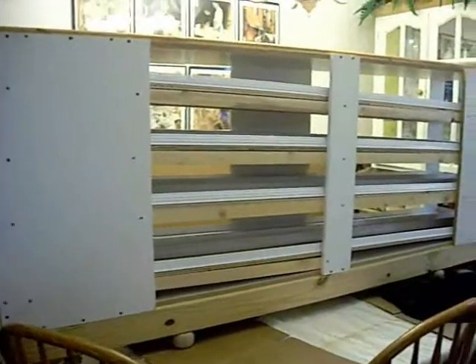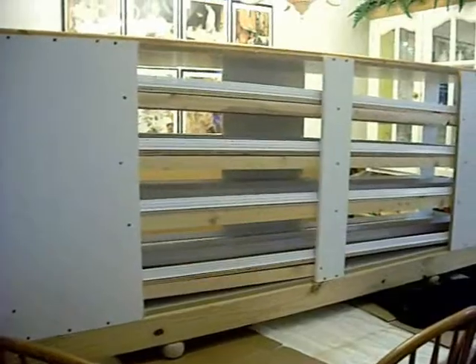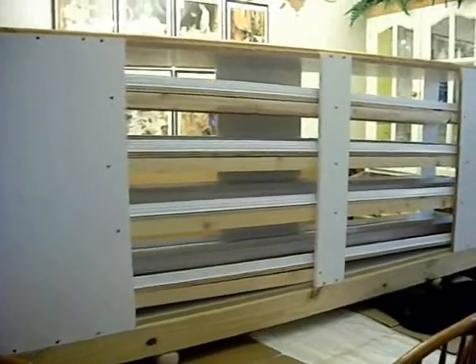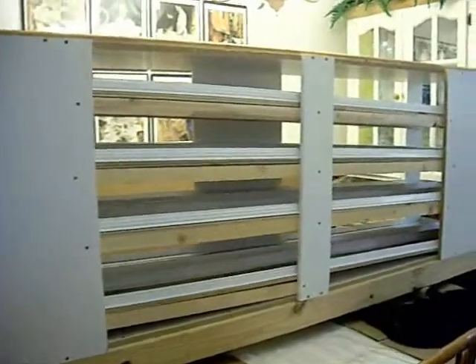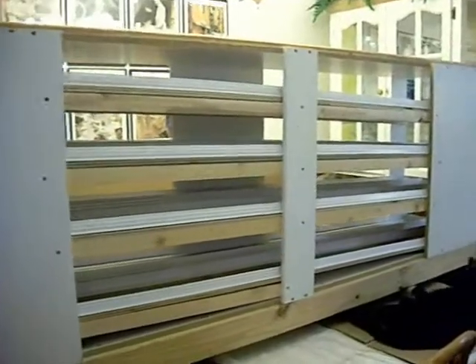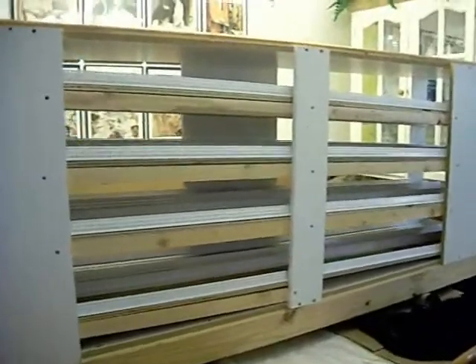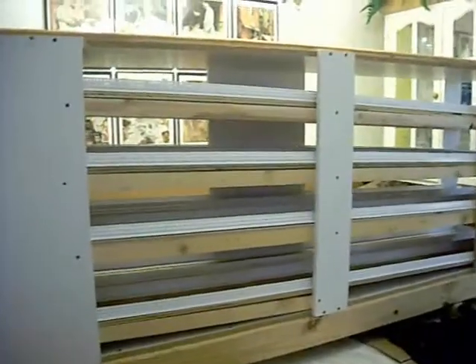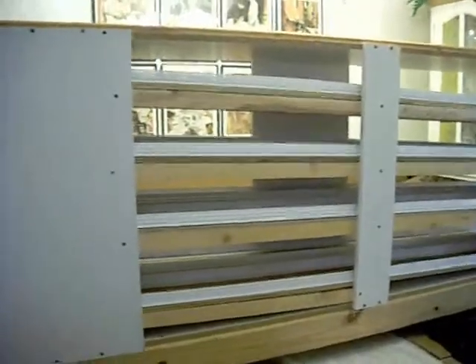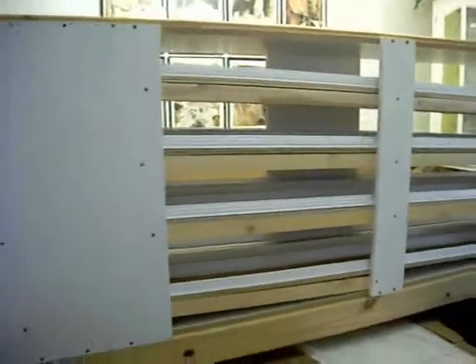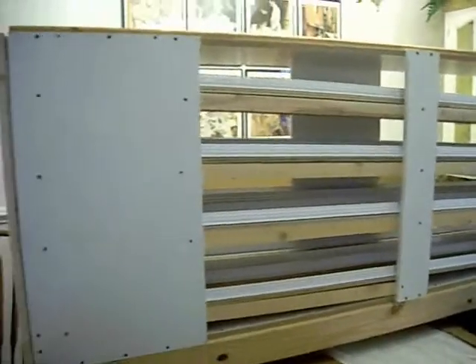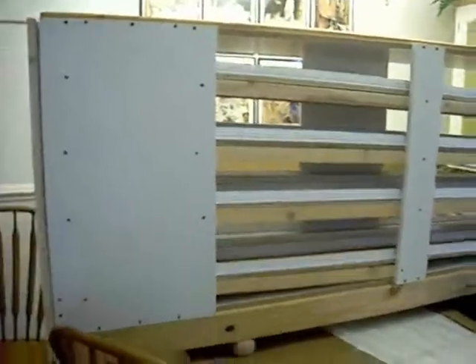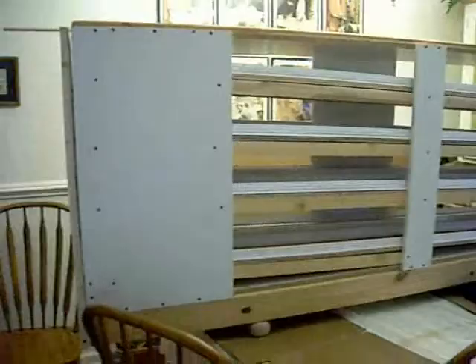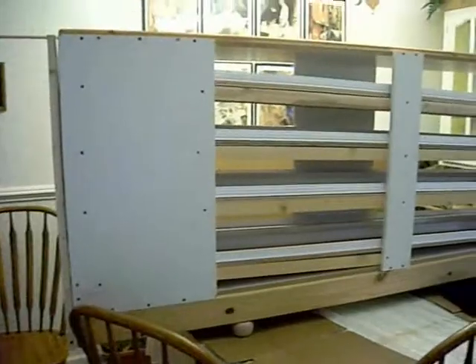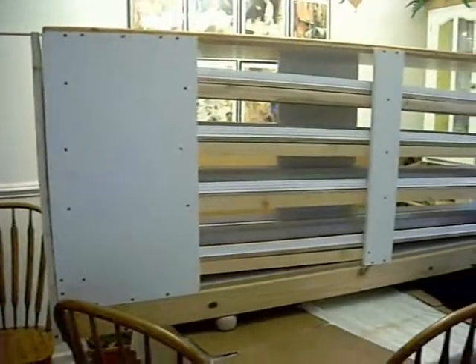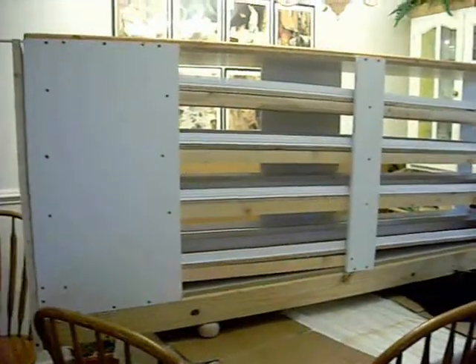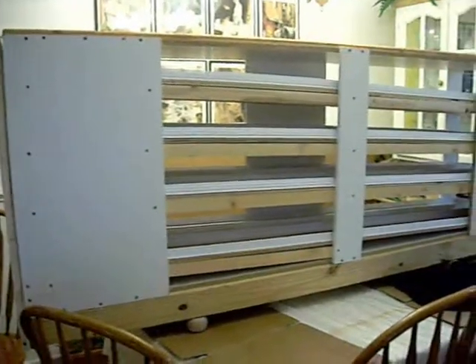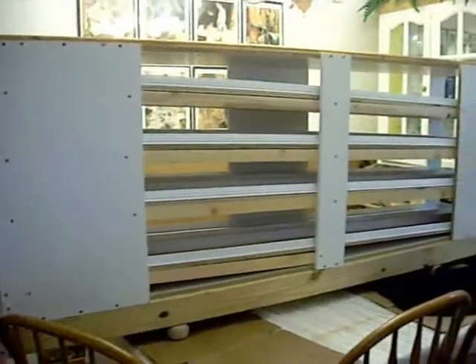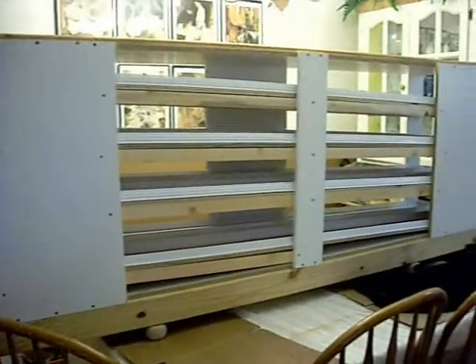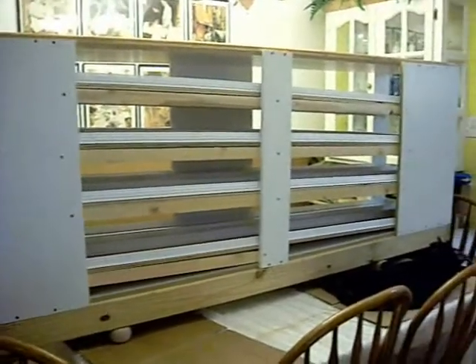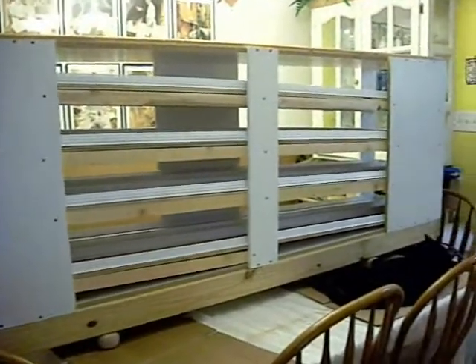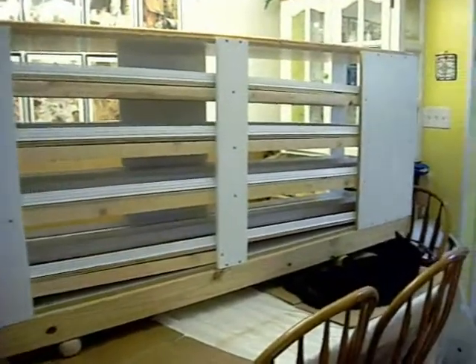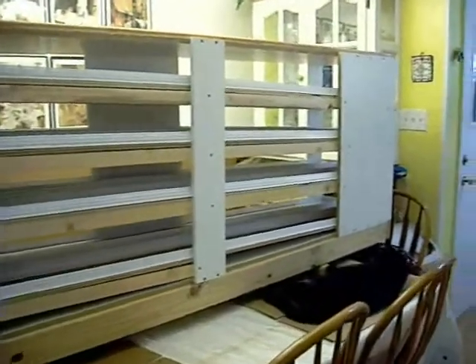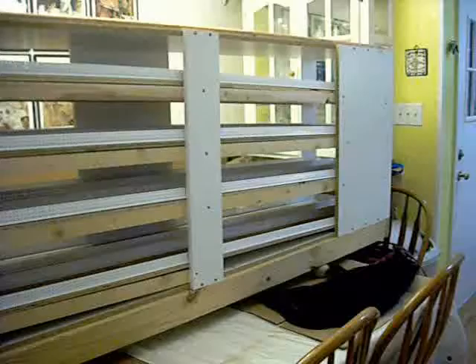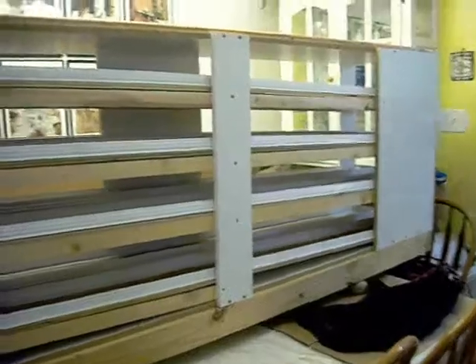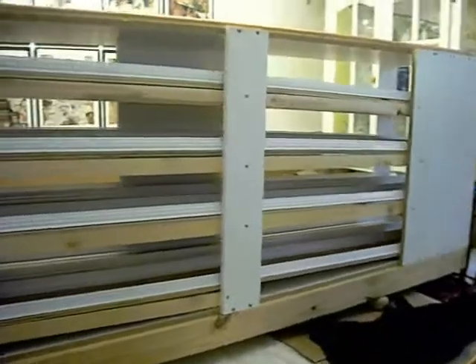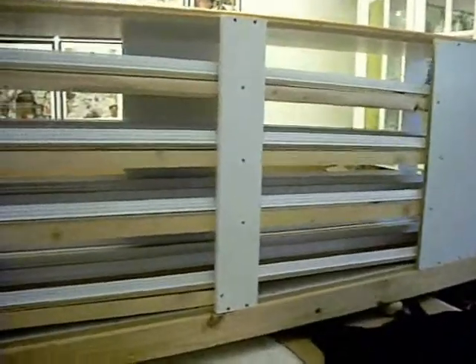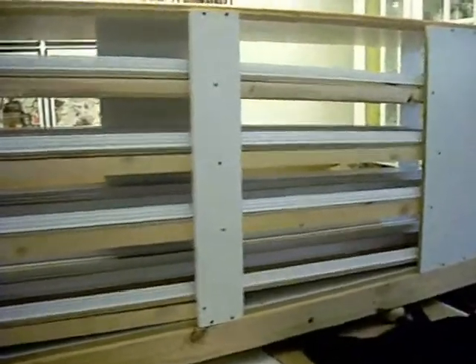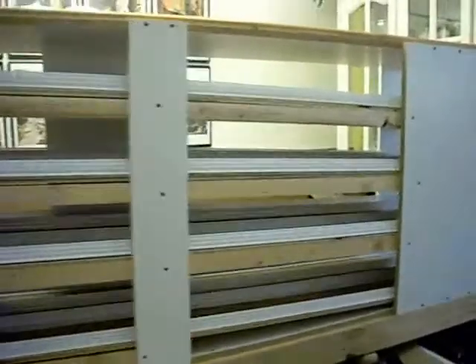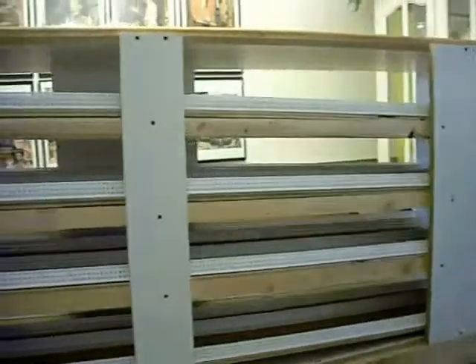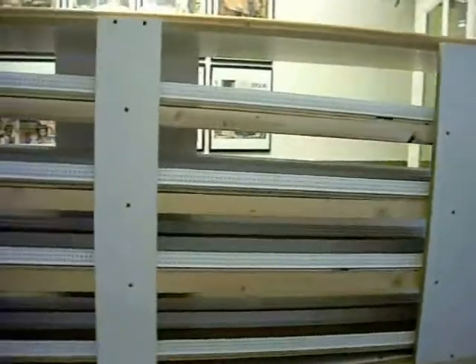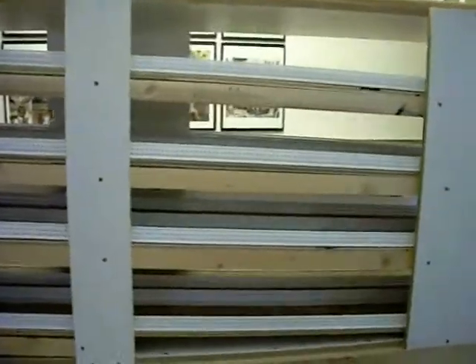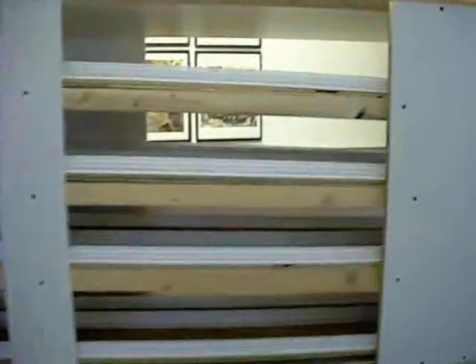This particular one is built out of a closet insert that we got from a cabinet maker who was clearing it out, and then he took it apart and reused all the pieces and built it.